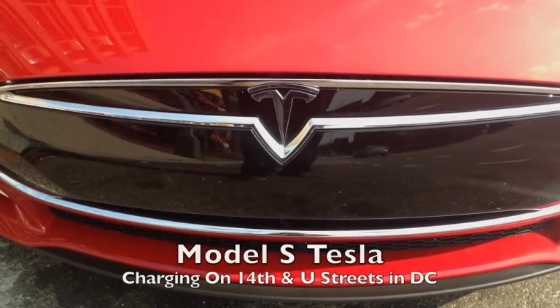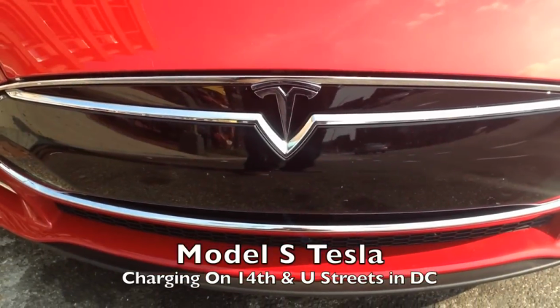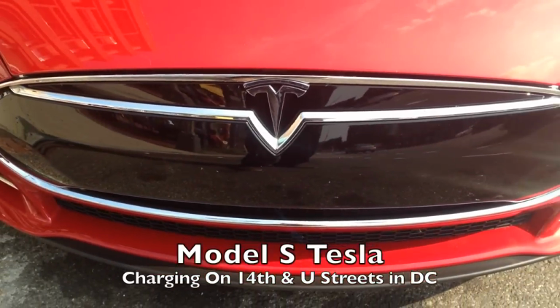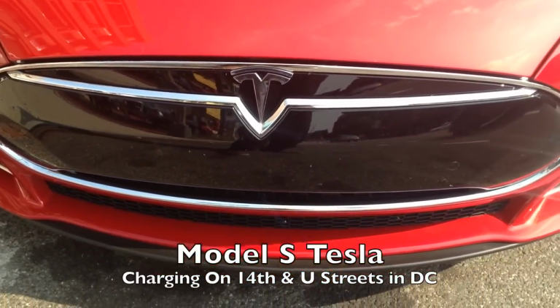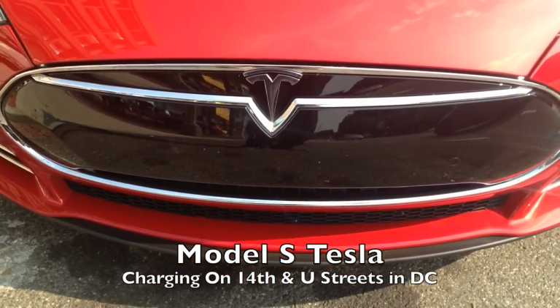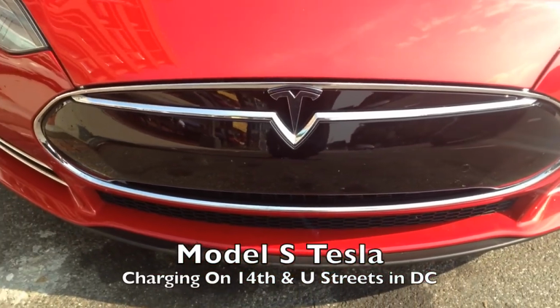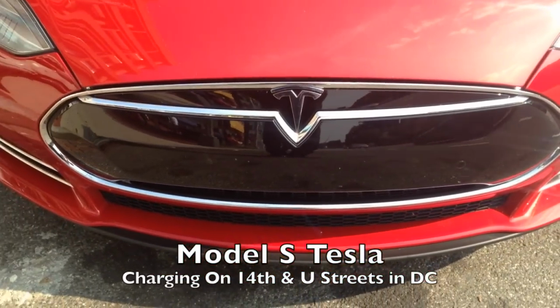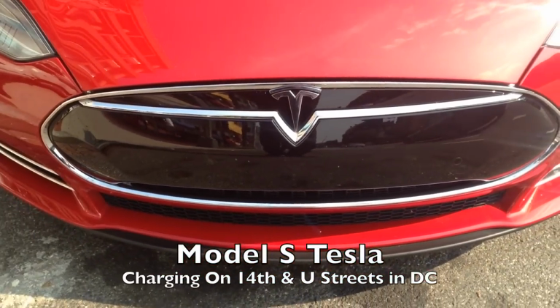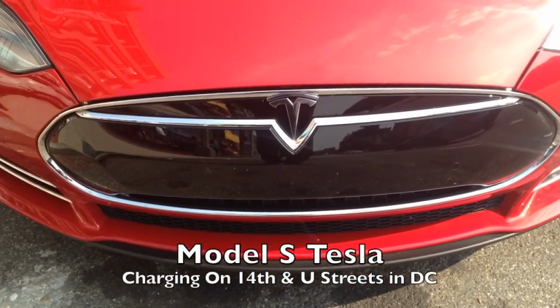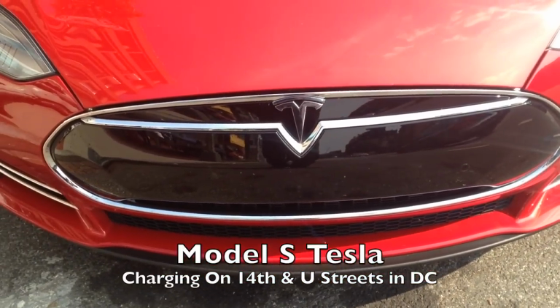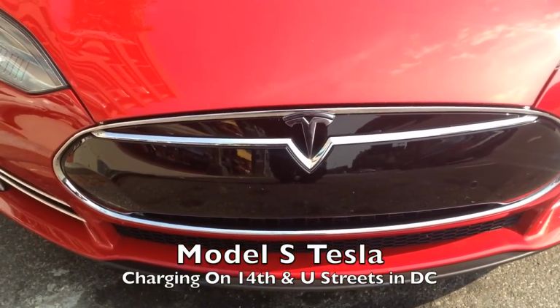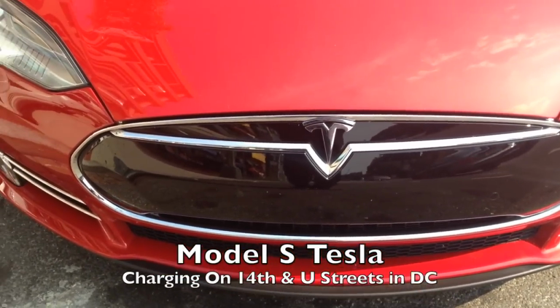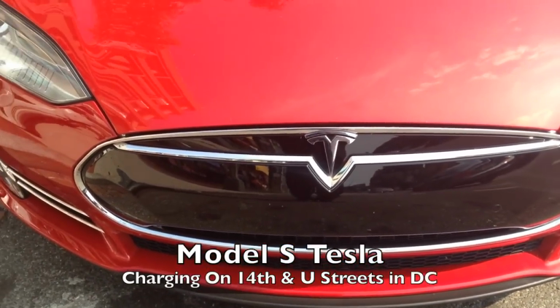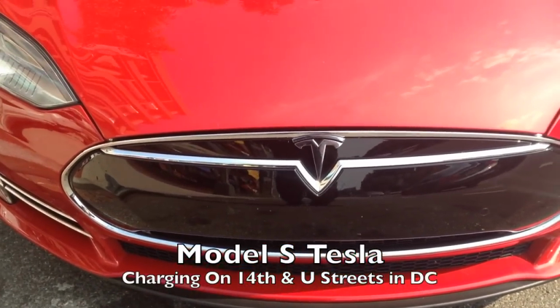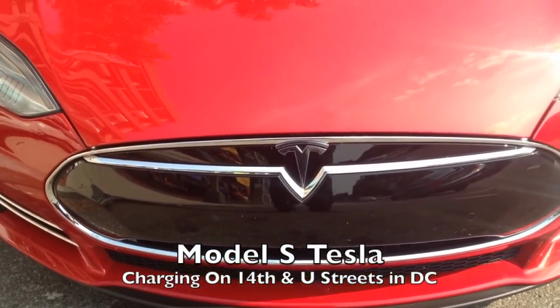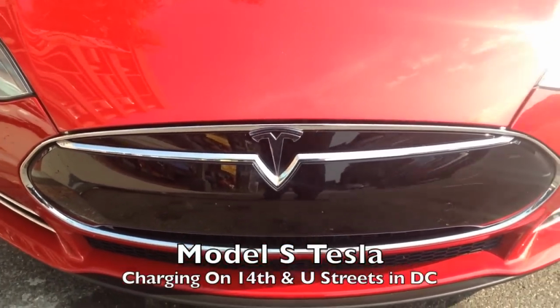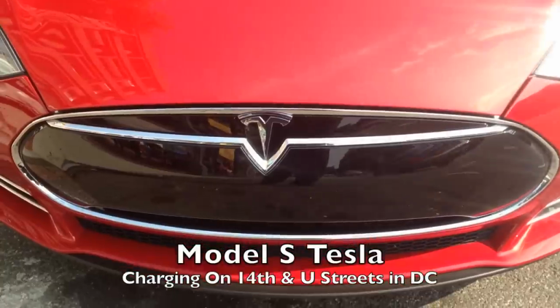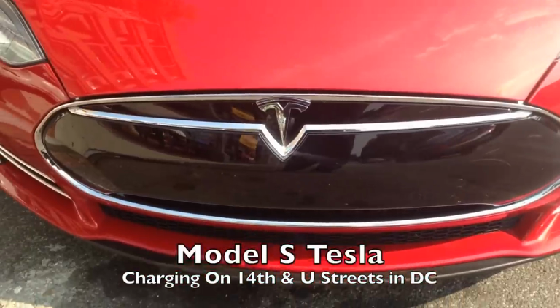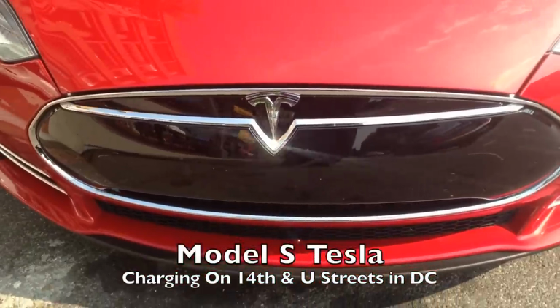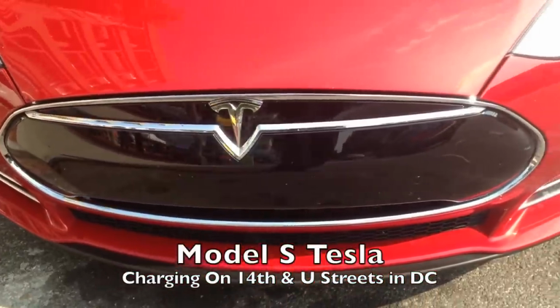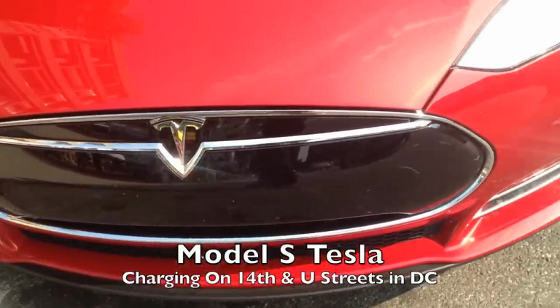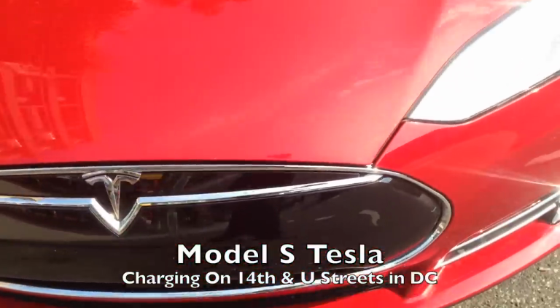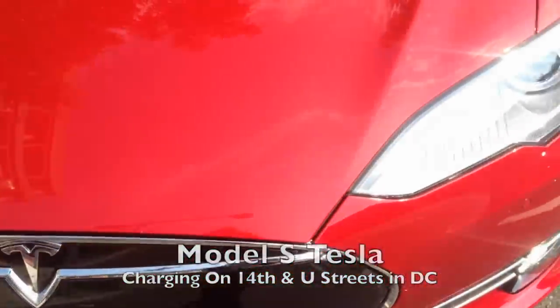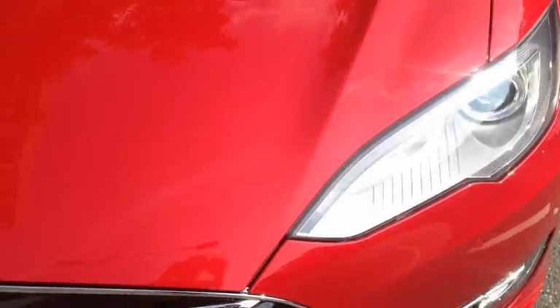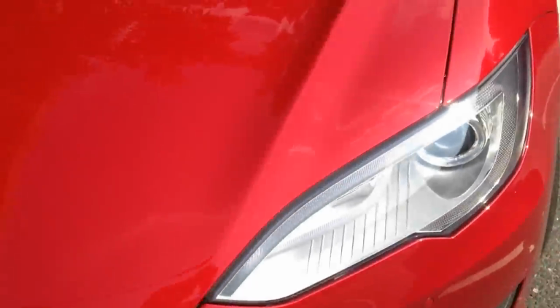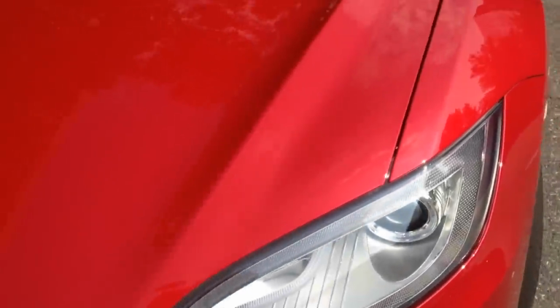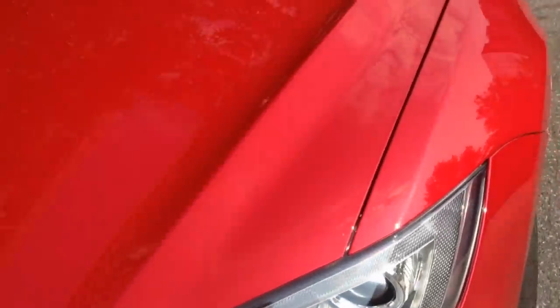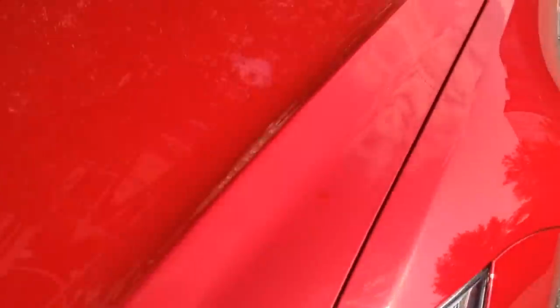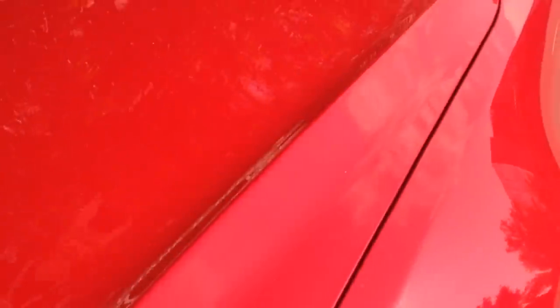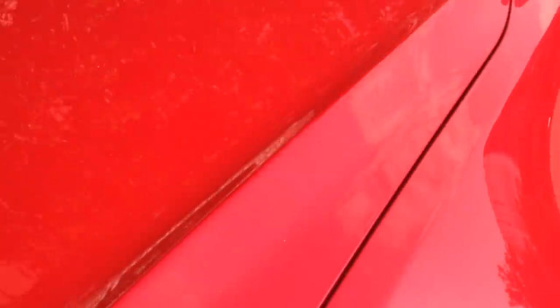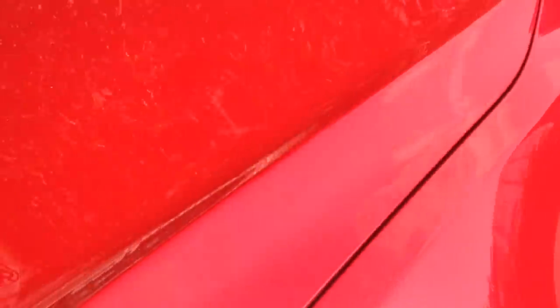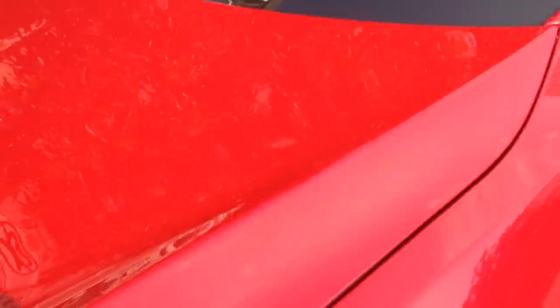This is a Tesla Model S, which is actually getting recharged on the street in lovely Washington DC.